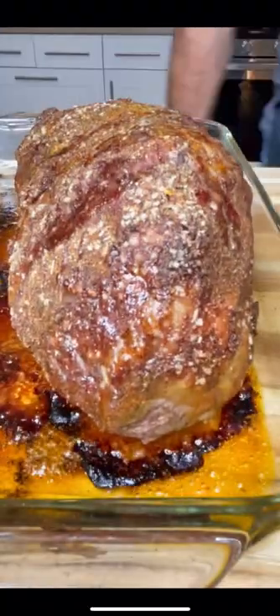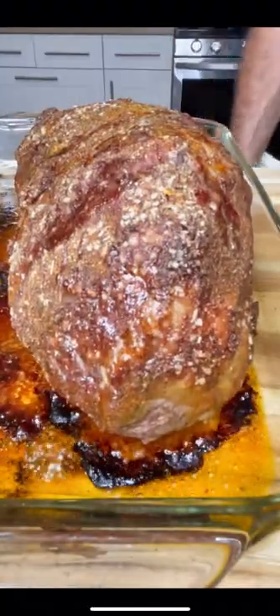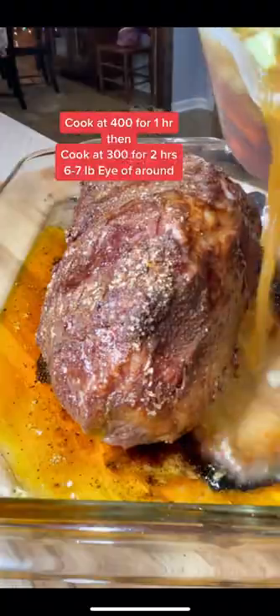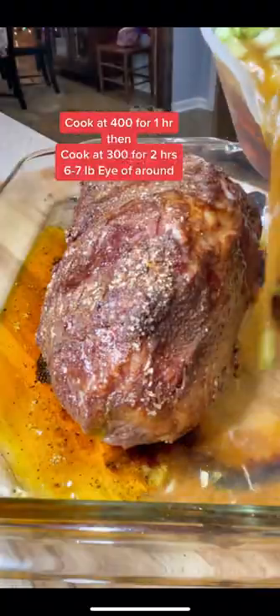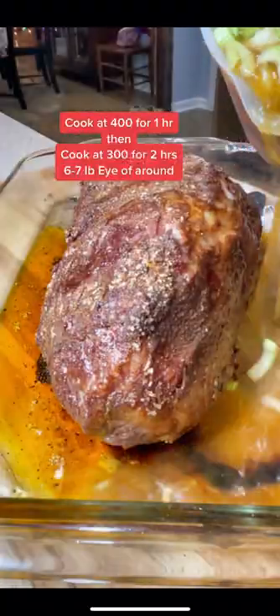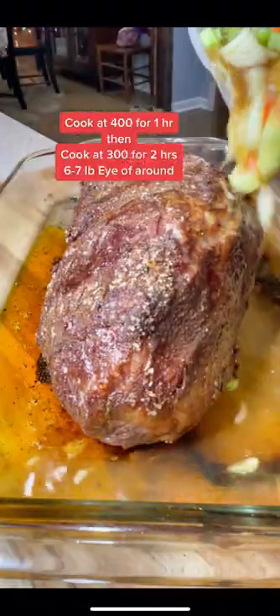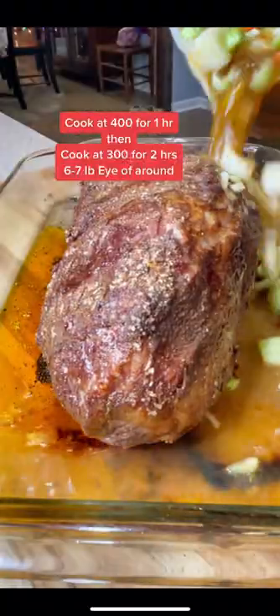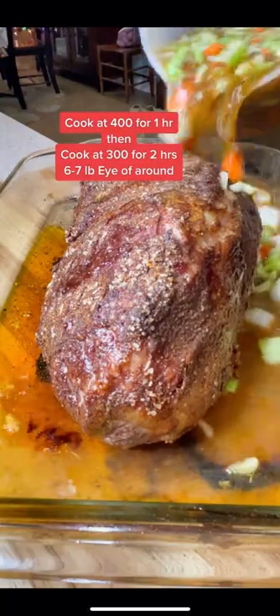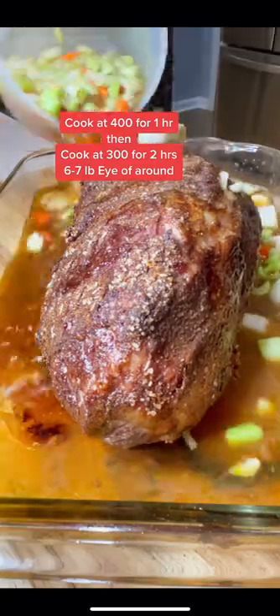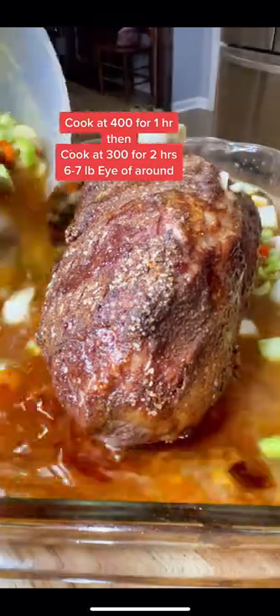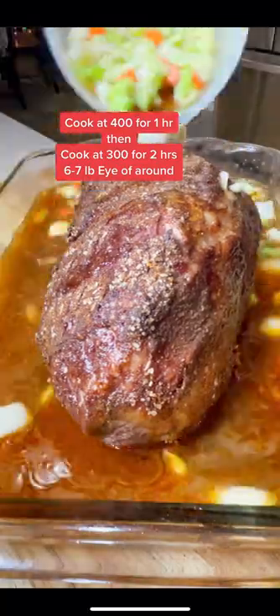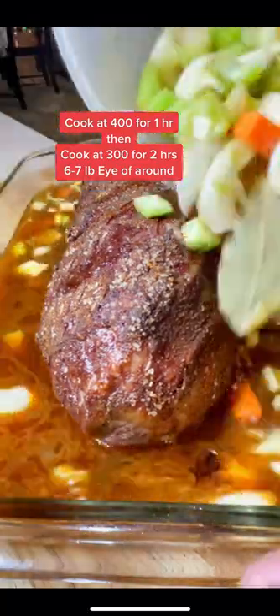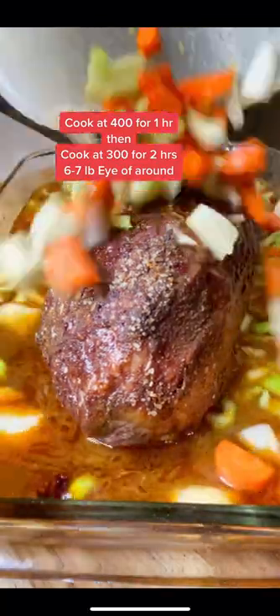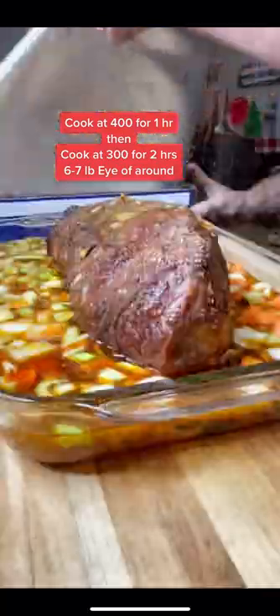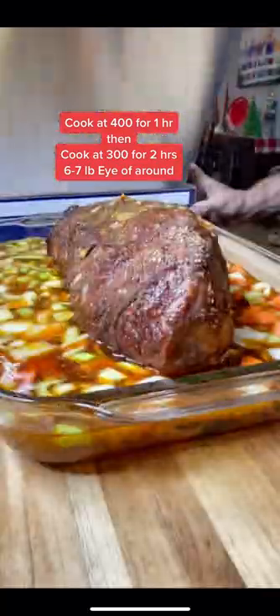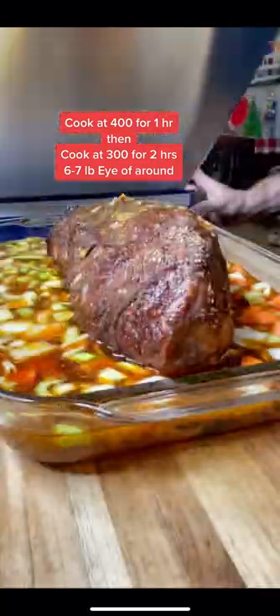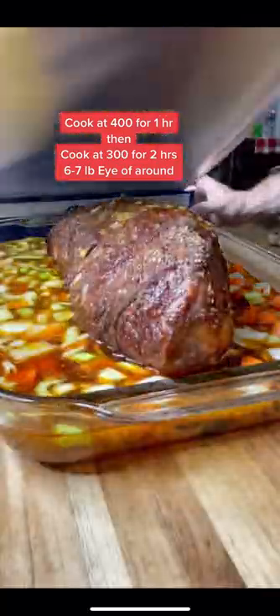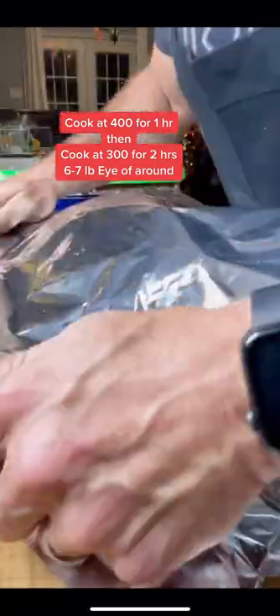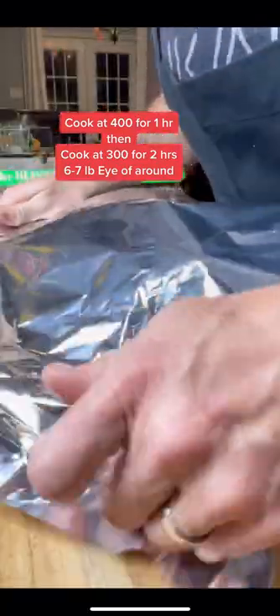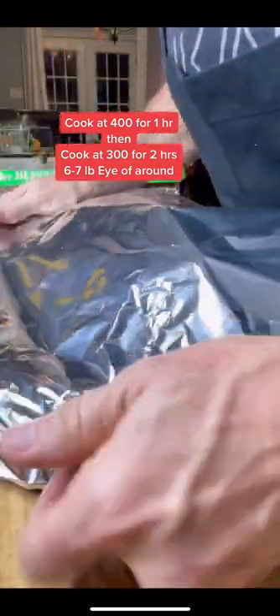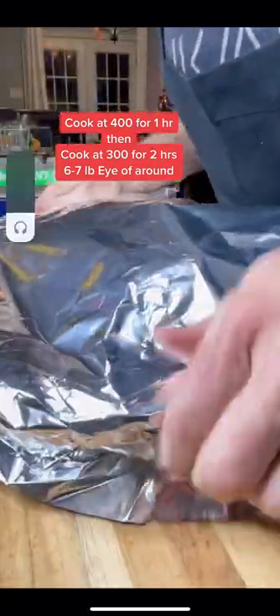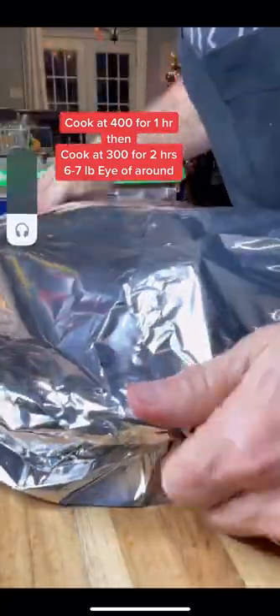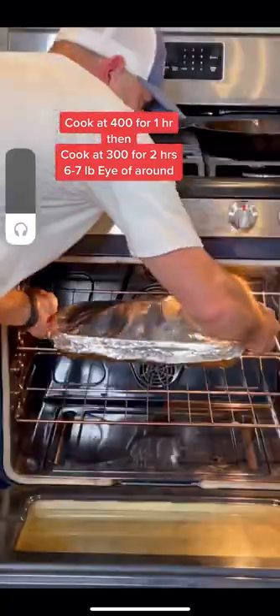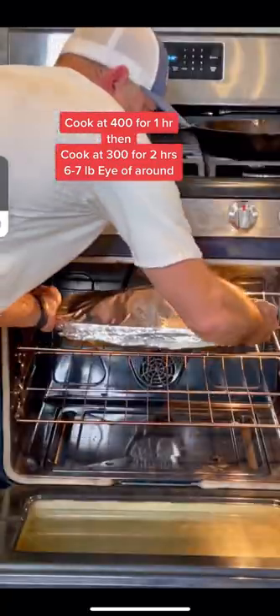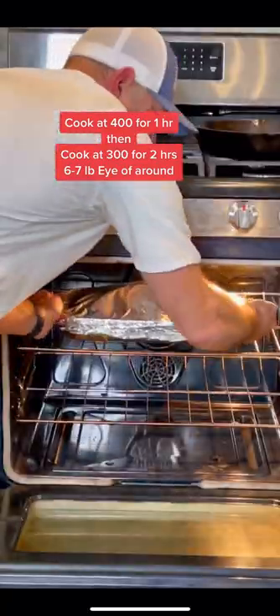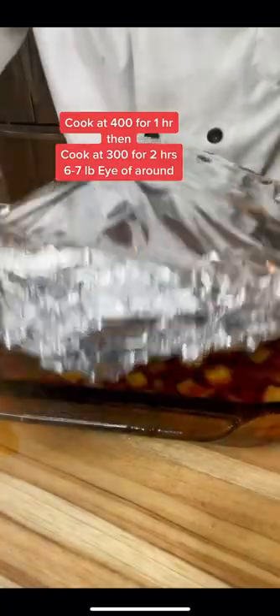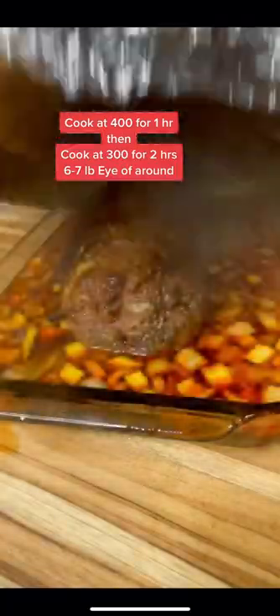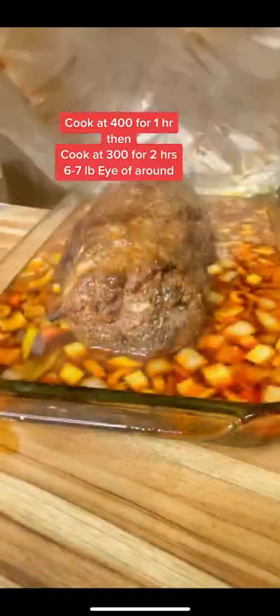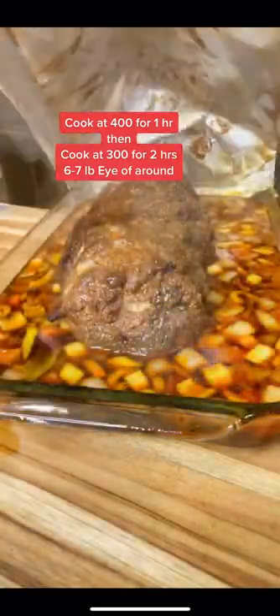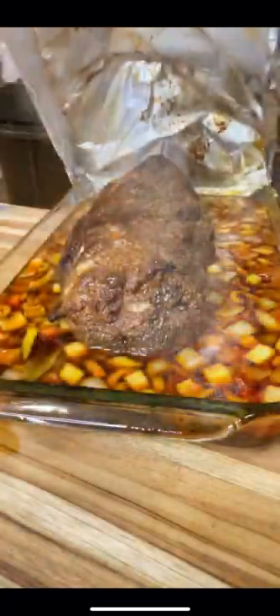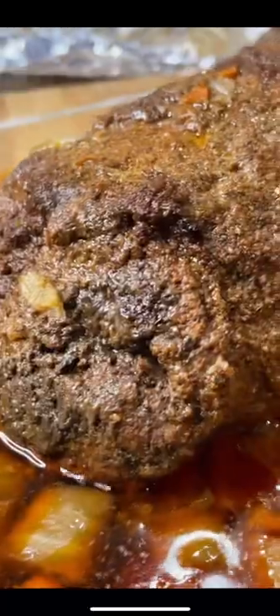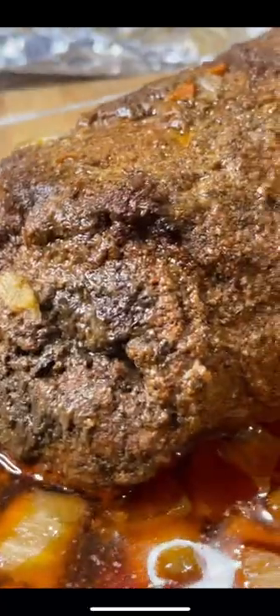After an hour, pull that roast out and pour in that stock and vegetables so we can make an au jus coverage. Go back in the oven at 300 degrees for two hours.